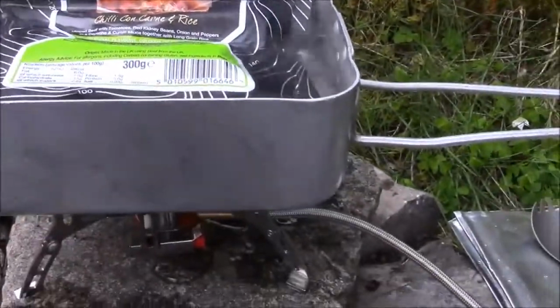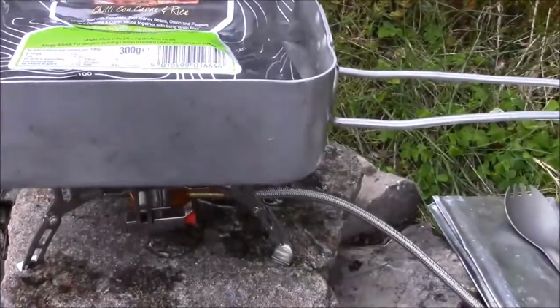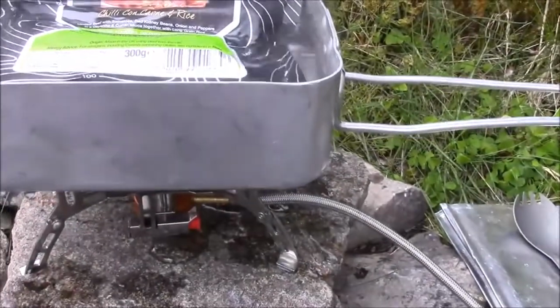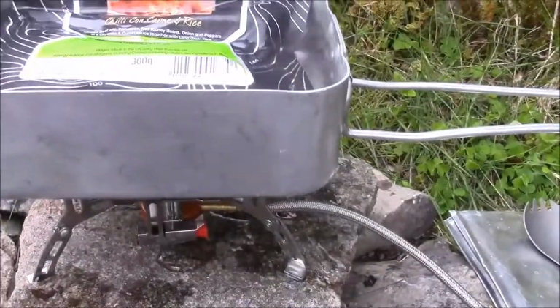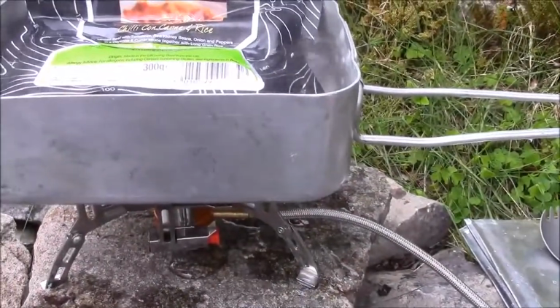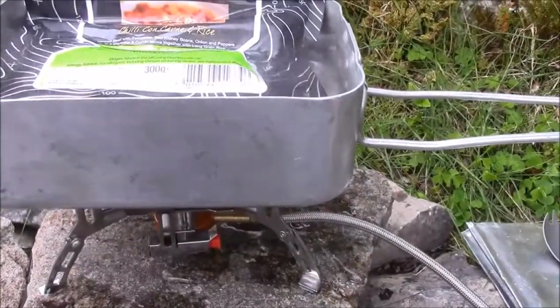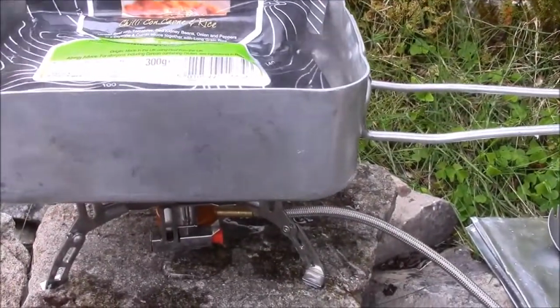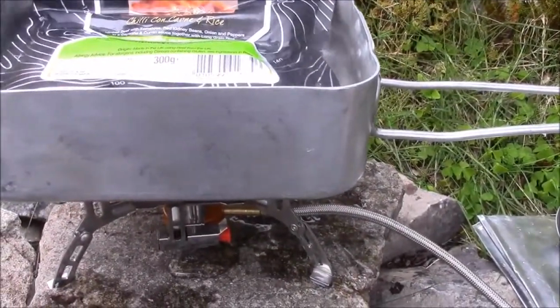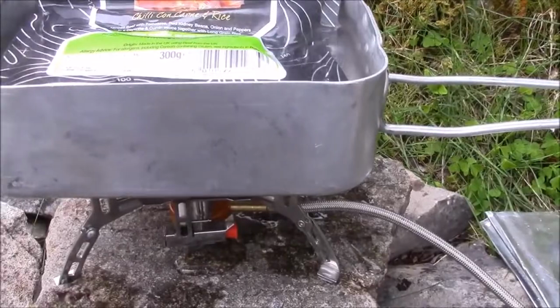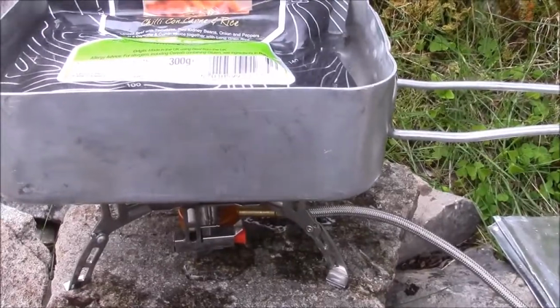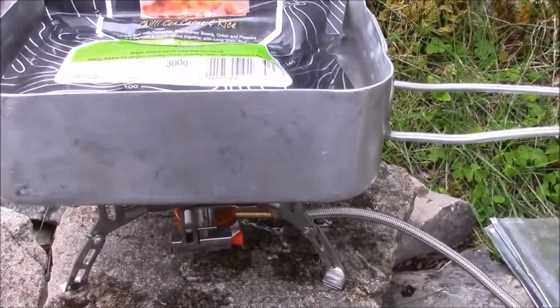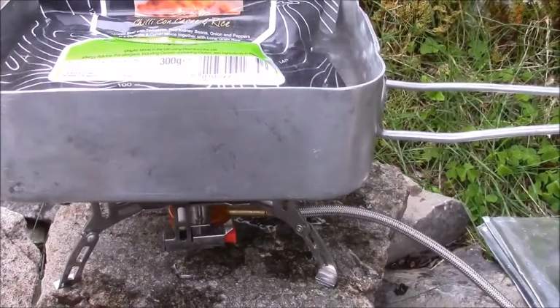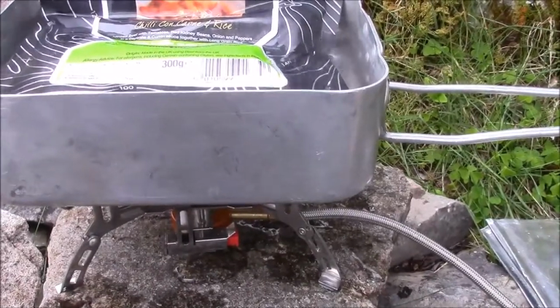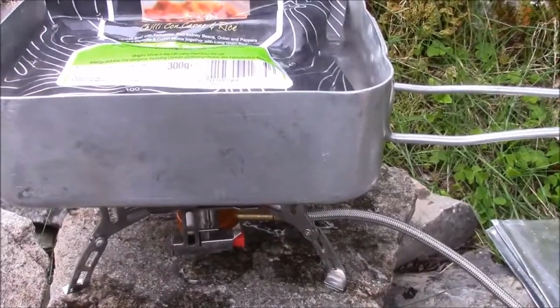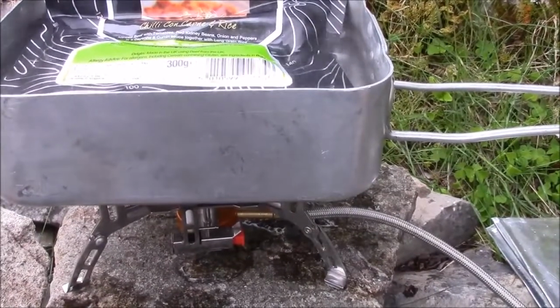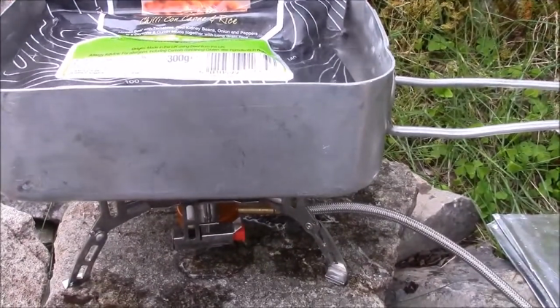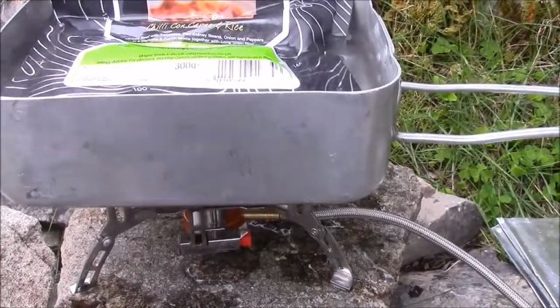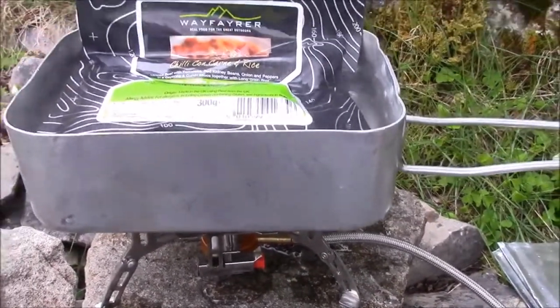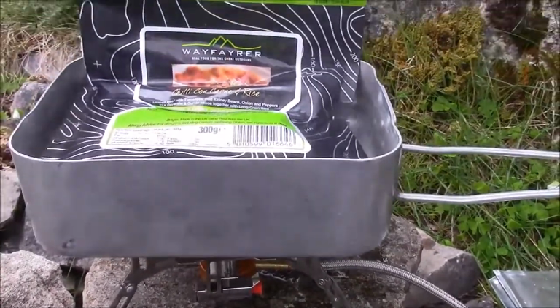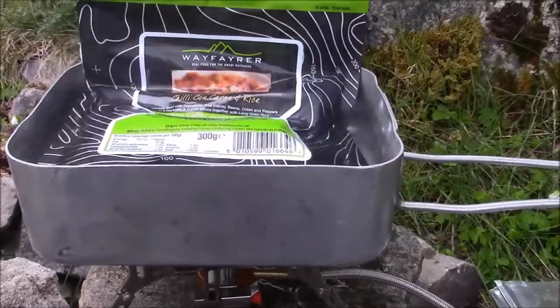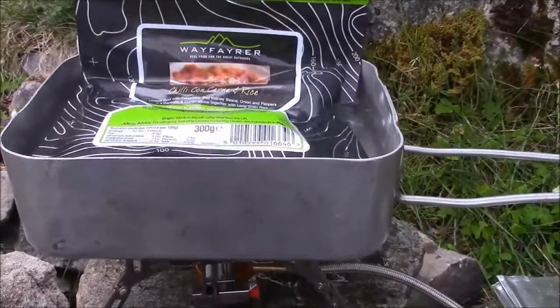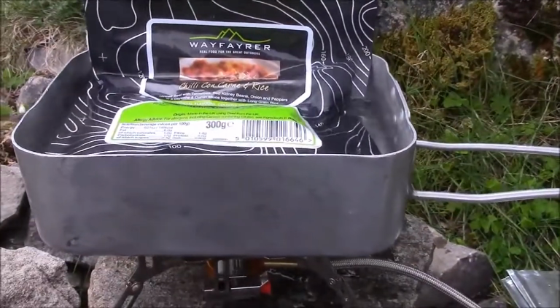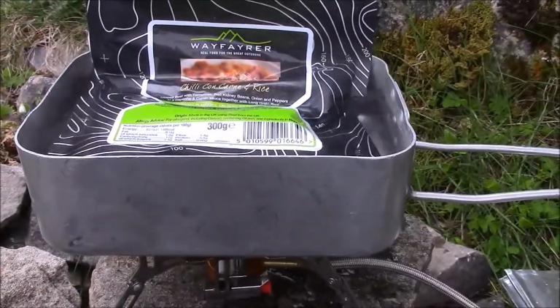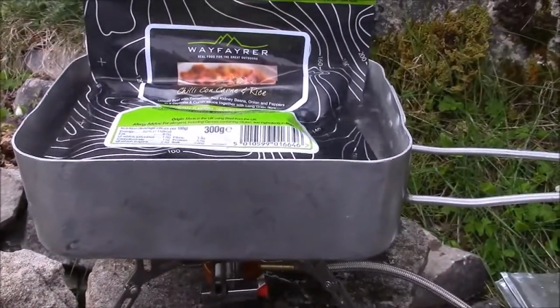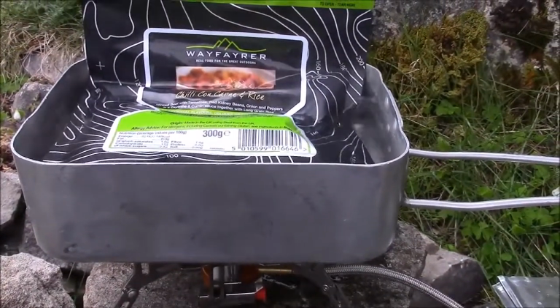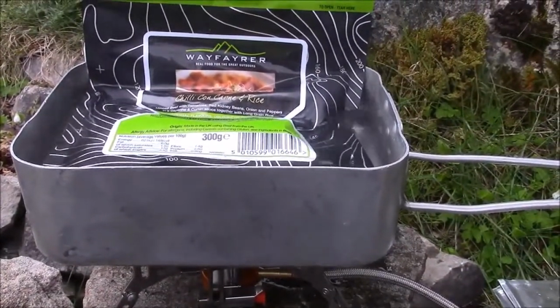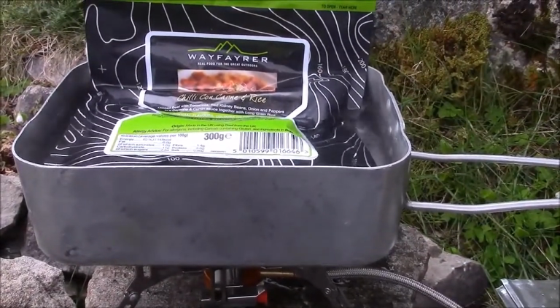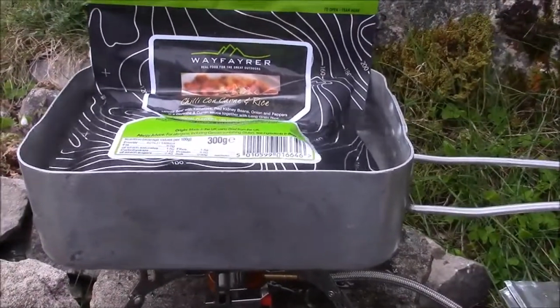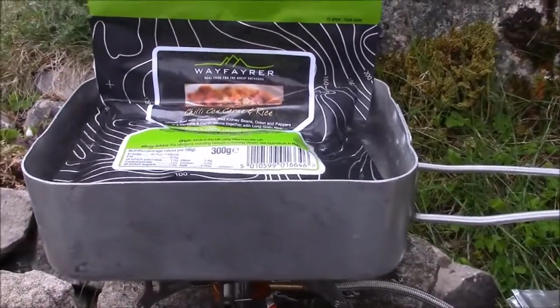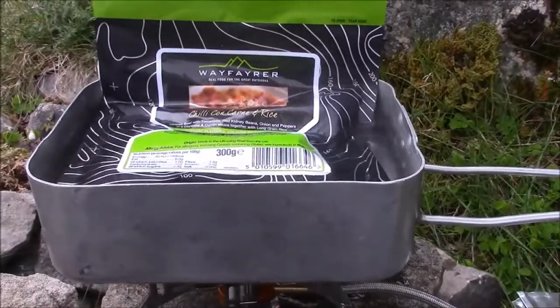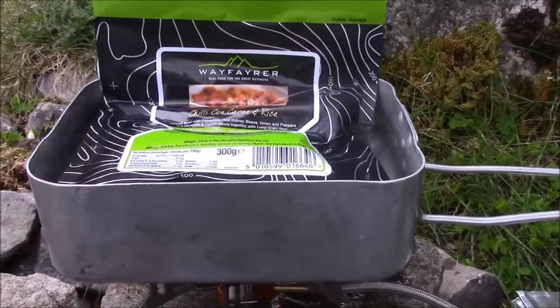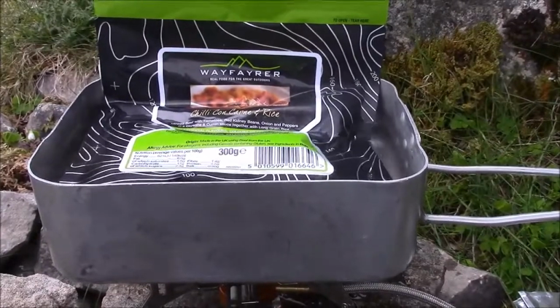So that's the knife. Lunch is quite nicely coming to the boil now, so I'm just going to turn it down a bit to a nice simmer — just to stop it boiling over. Another couple of minutes or so and lunch will be ready, and then we'll have a look and see what our chili con carne and meatballs look like.